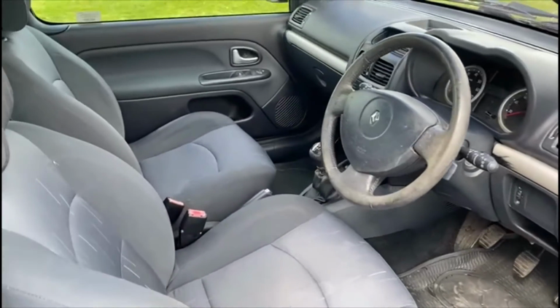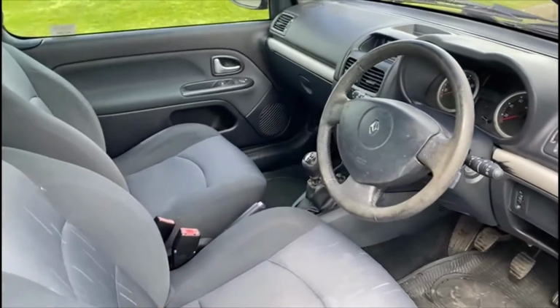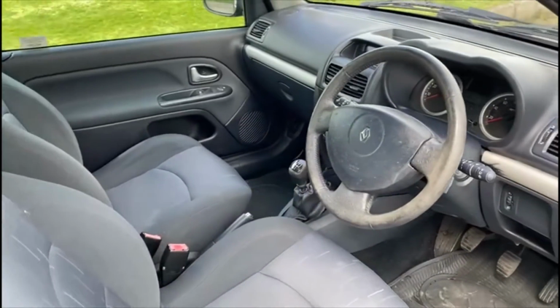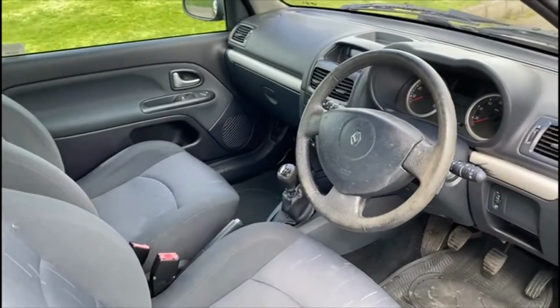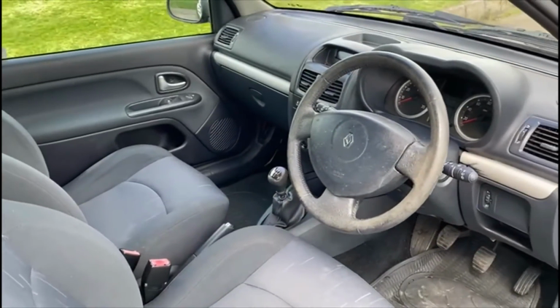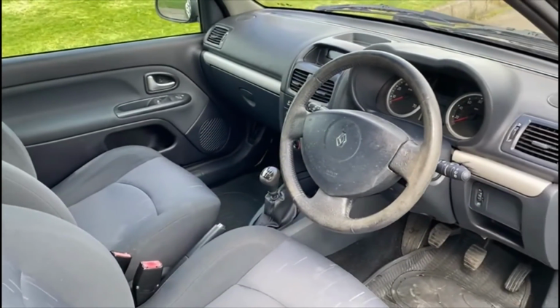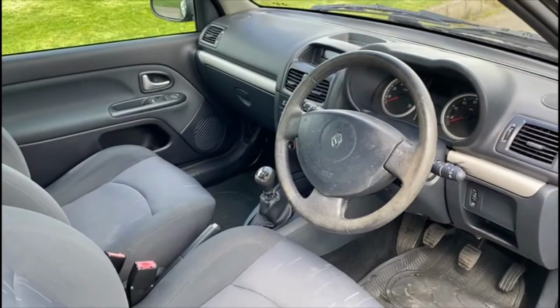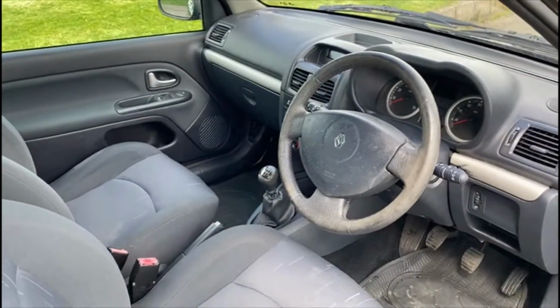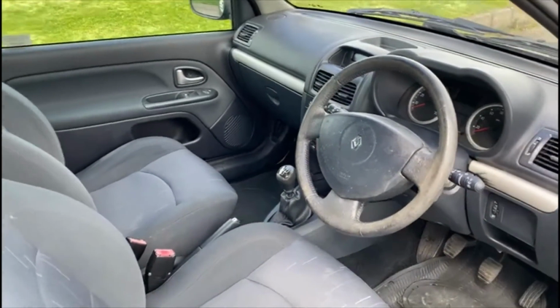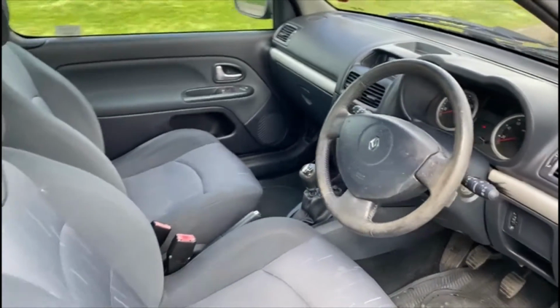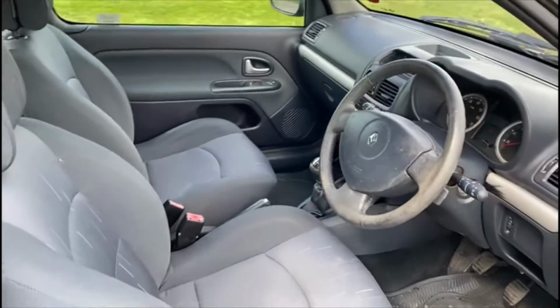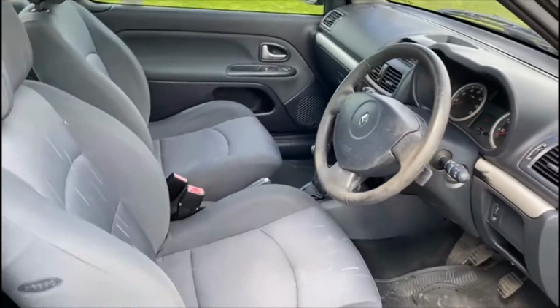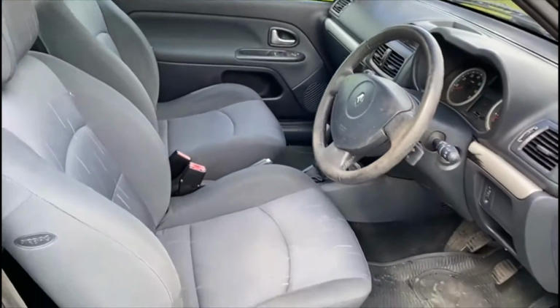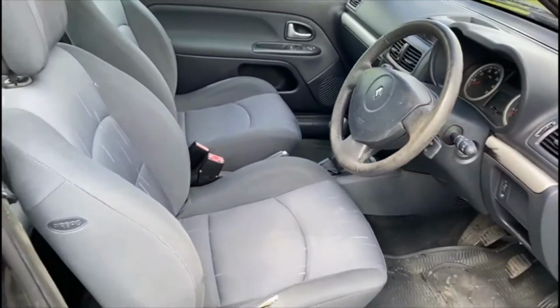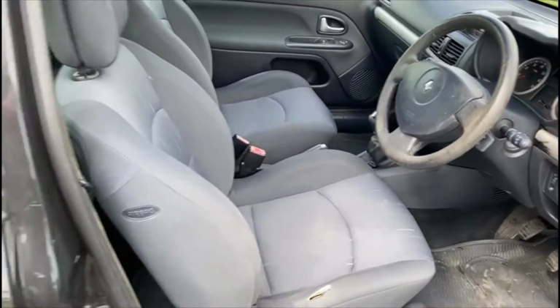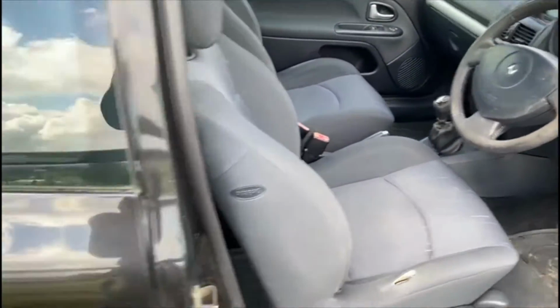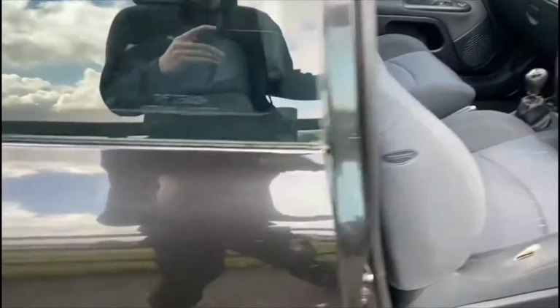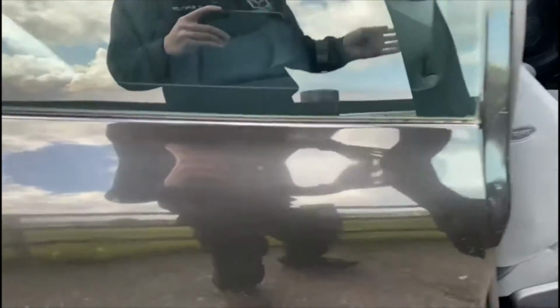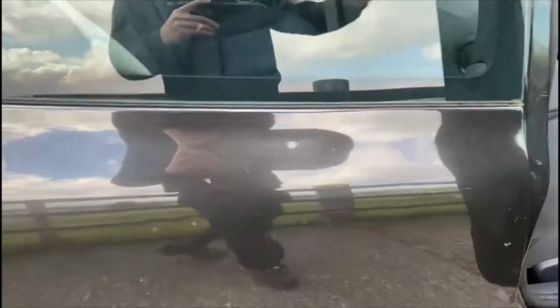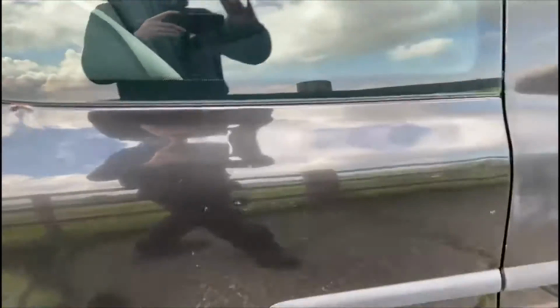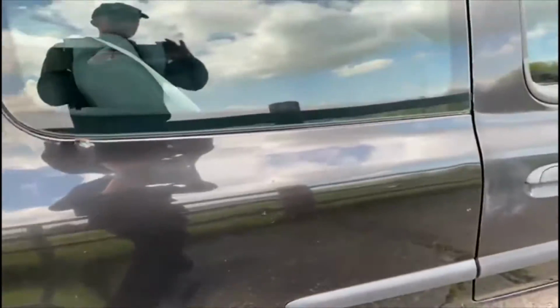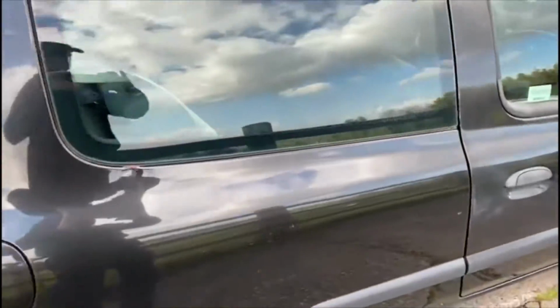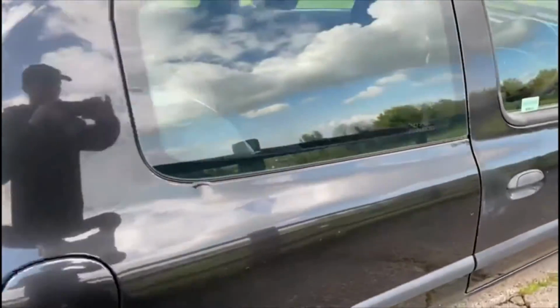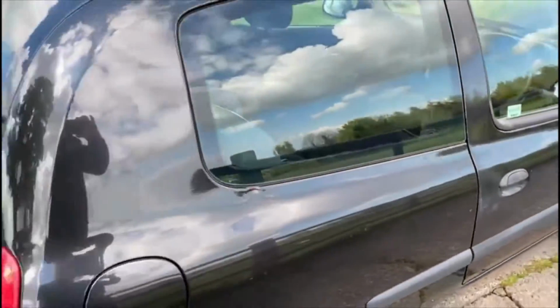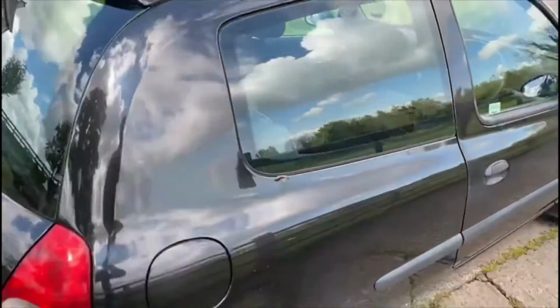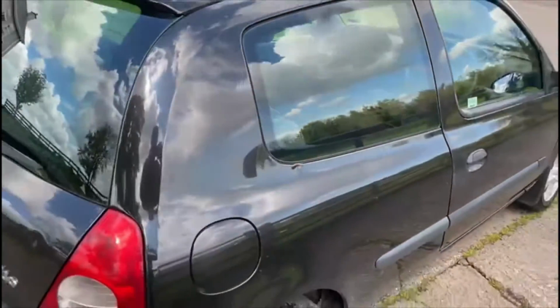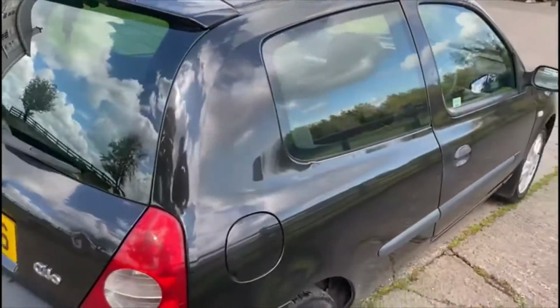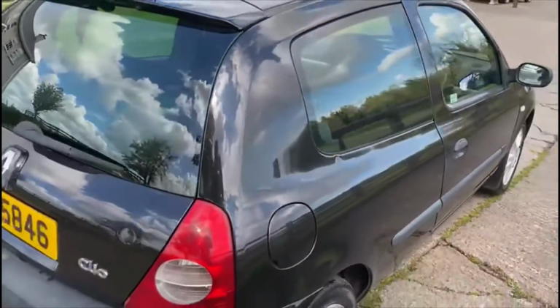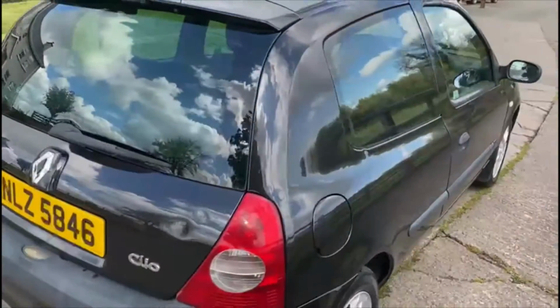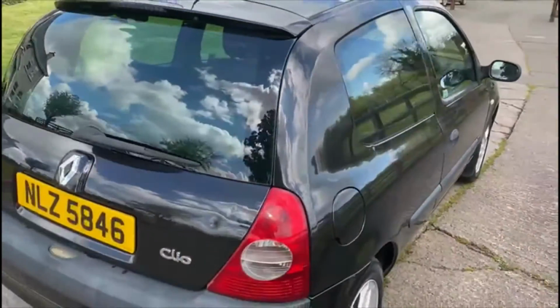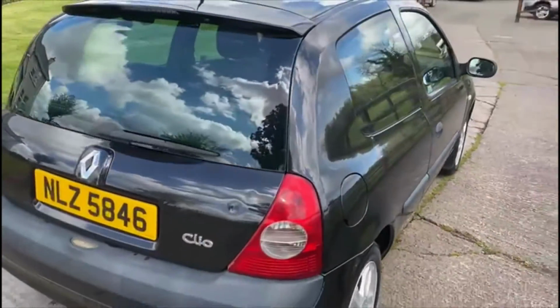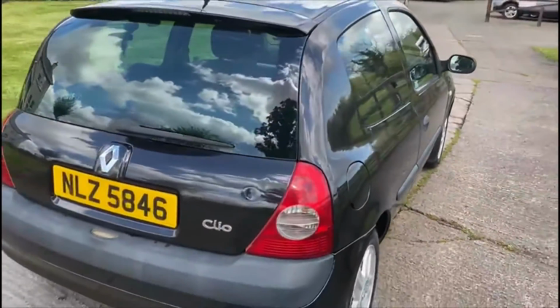Interior again presentable, not perfect. This car is ideal for a cheap wee runabout.